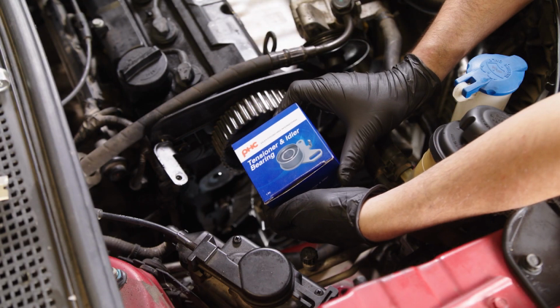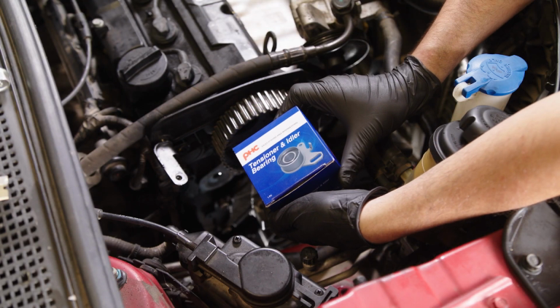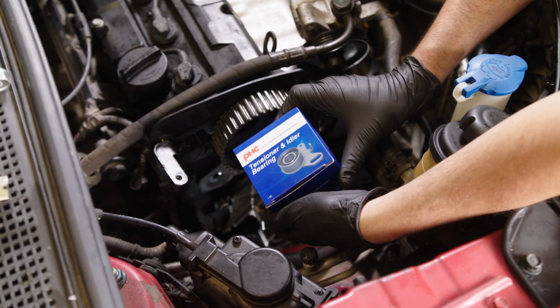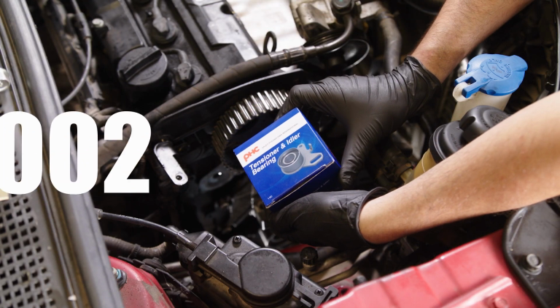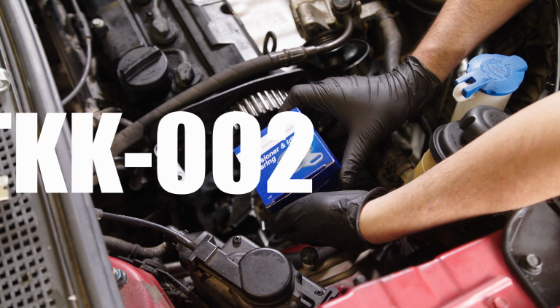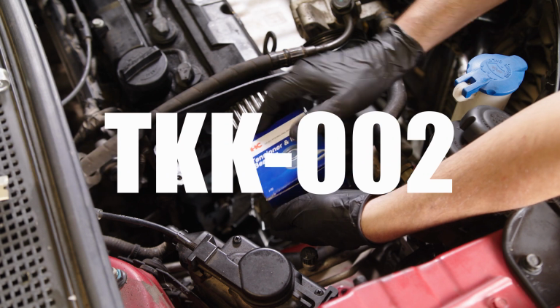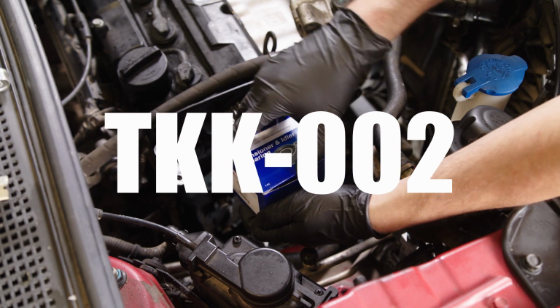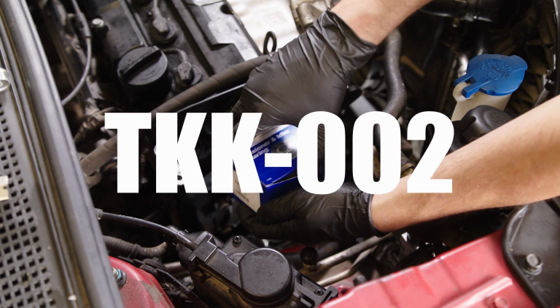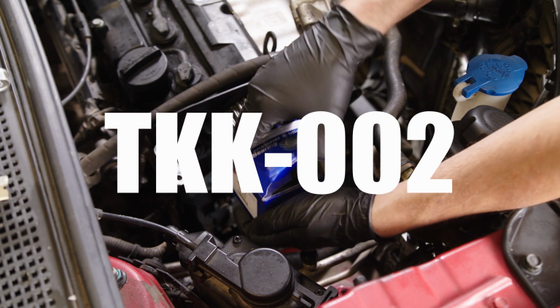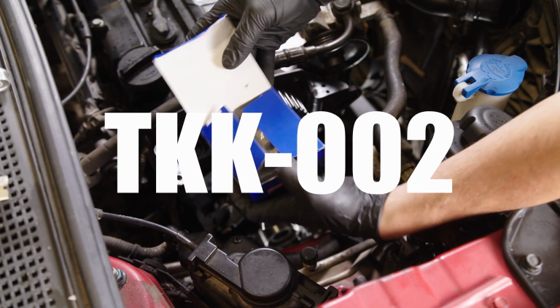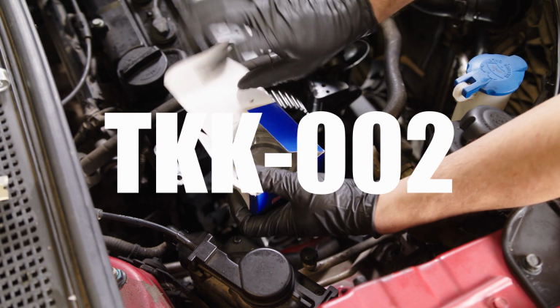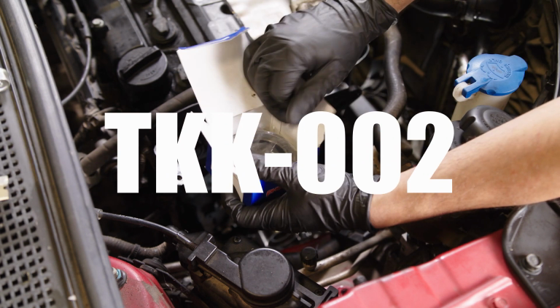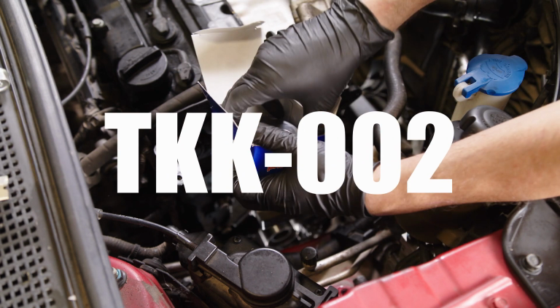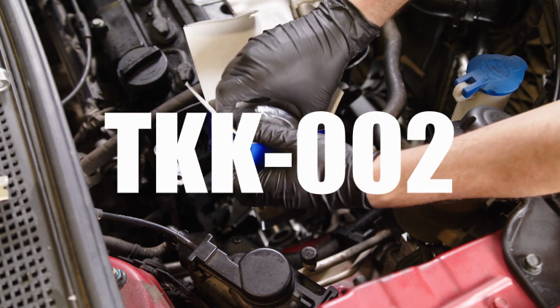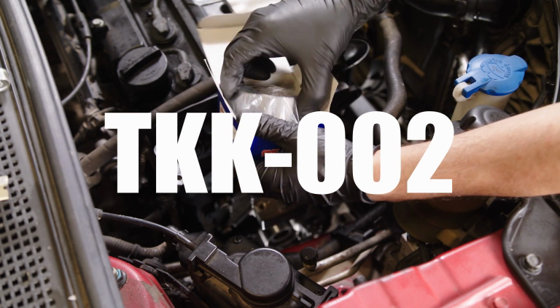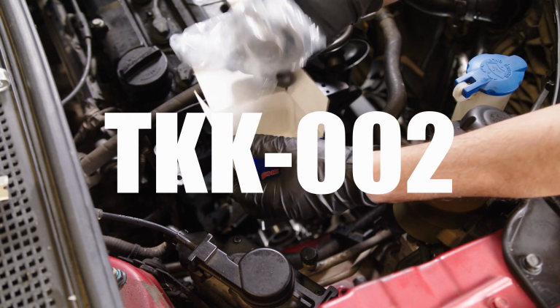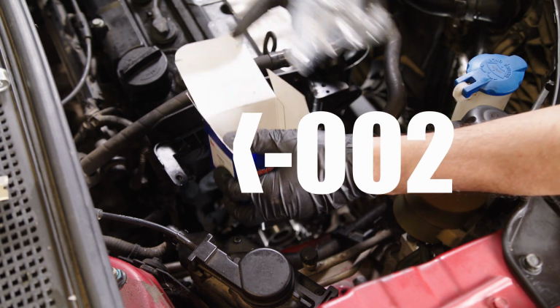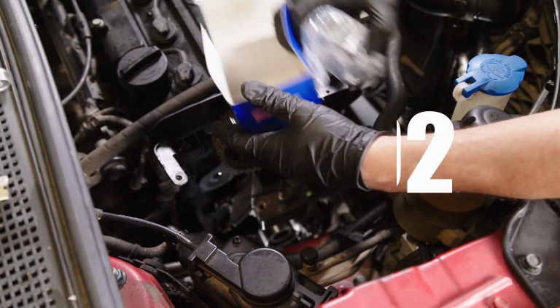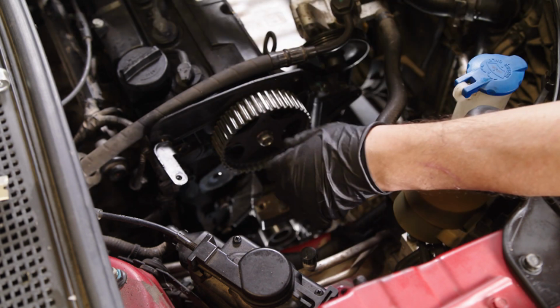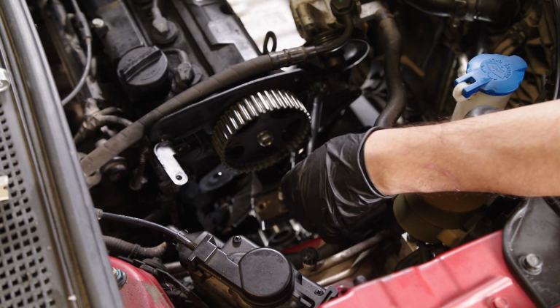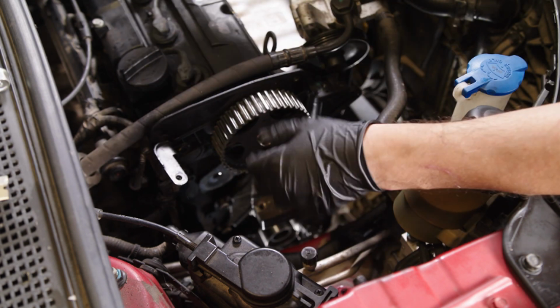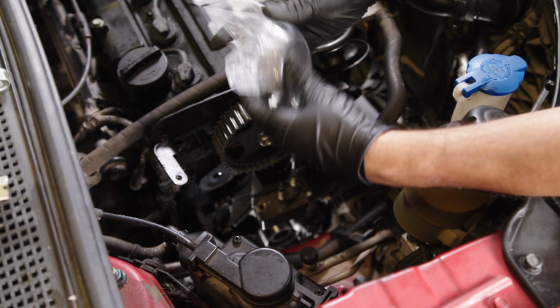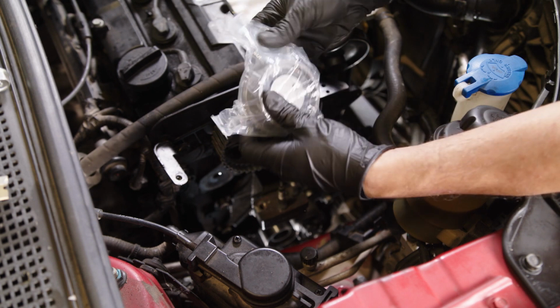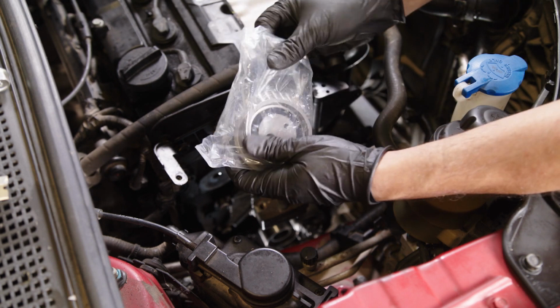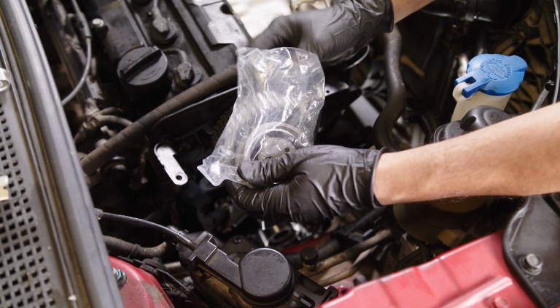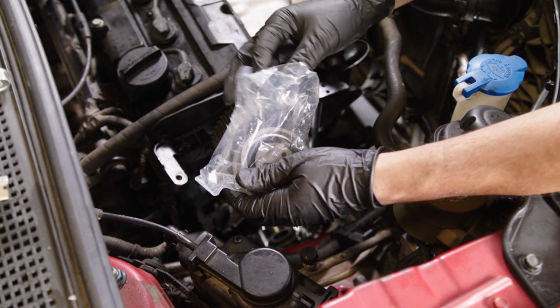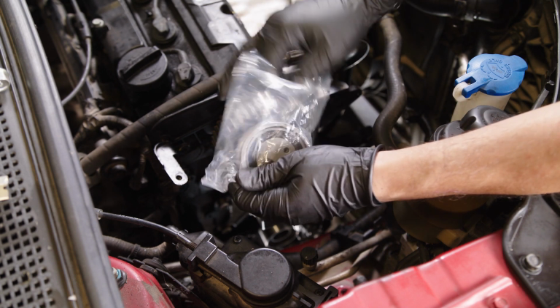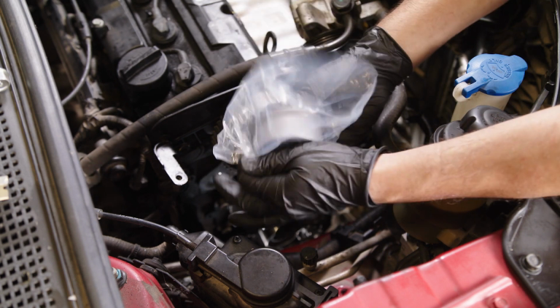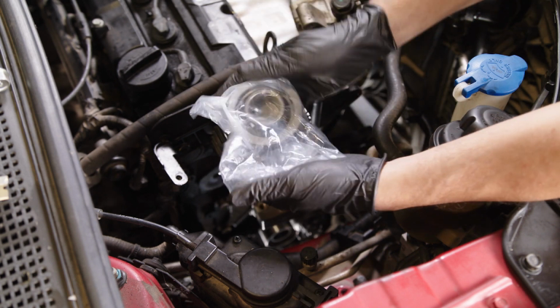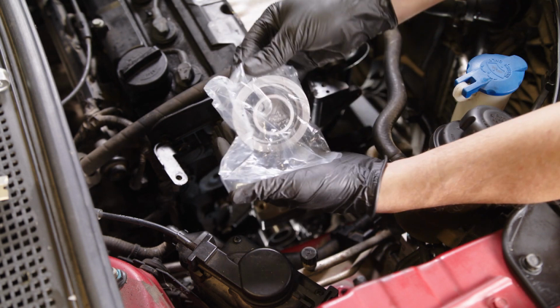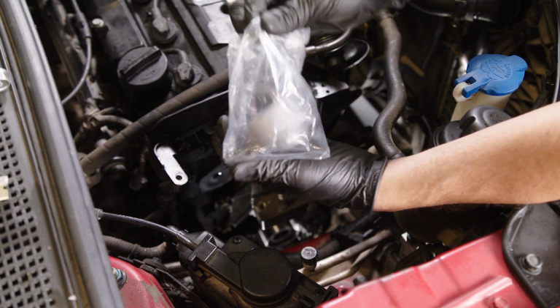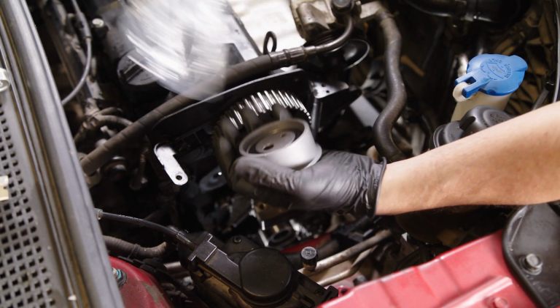If you are installing the tensioner bearing for the TKK002, temporarily install the new Aisin tensioner bearing and bolt. Leave the bolt loose for now.